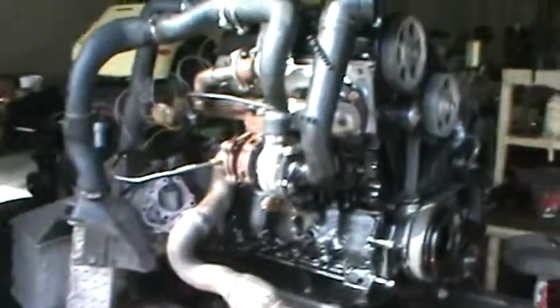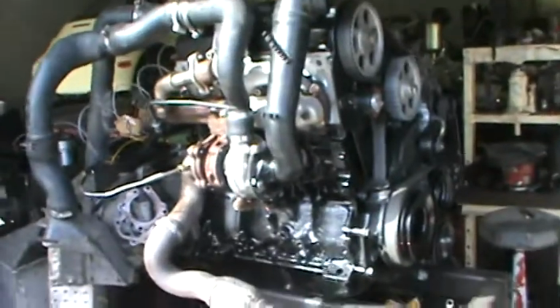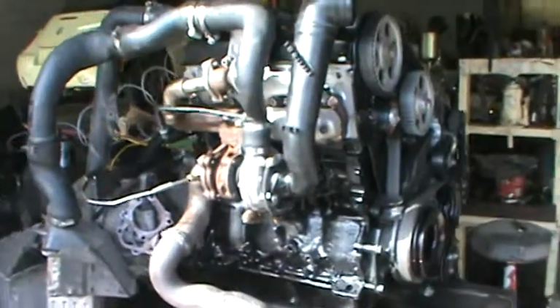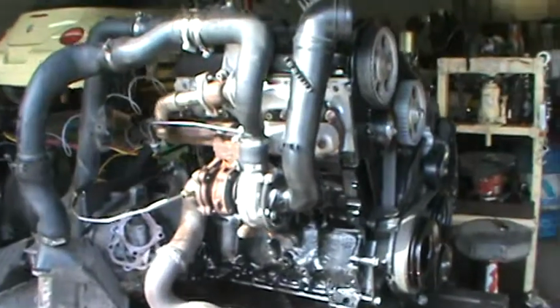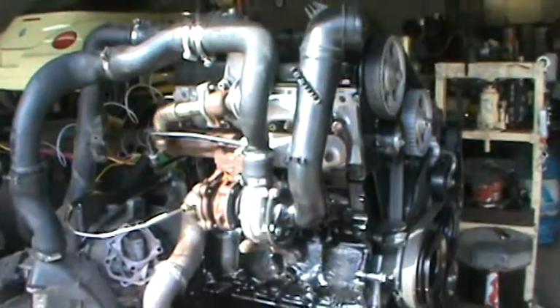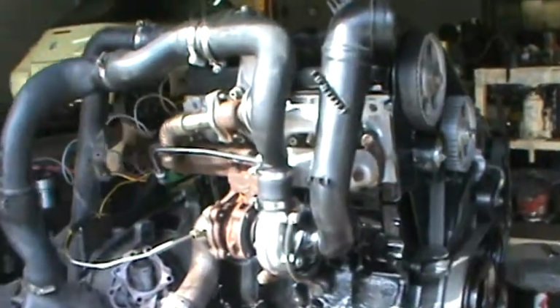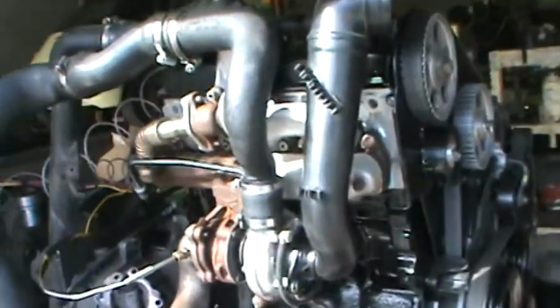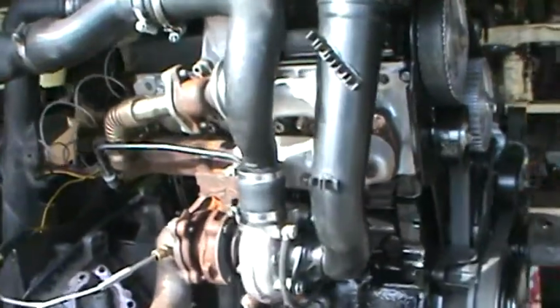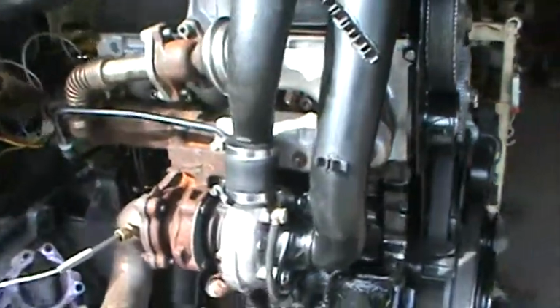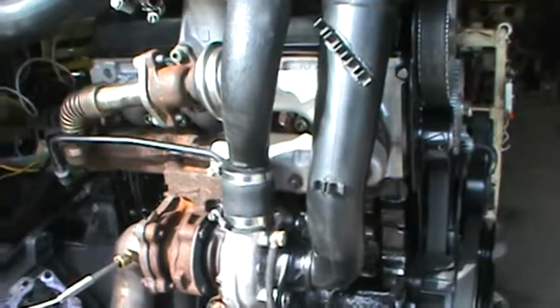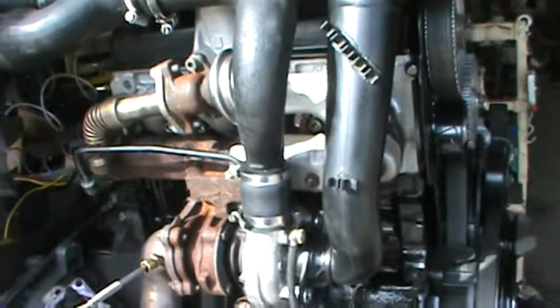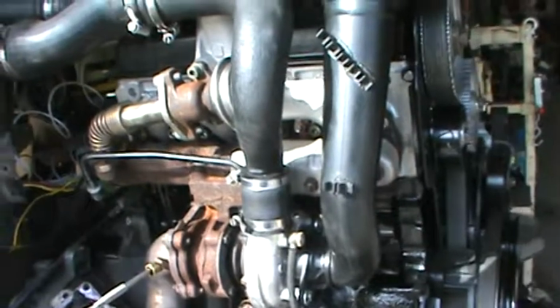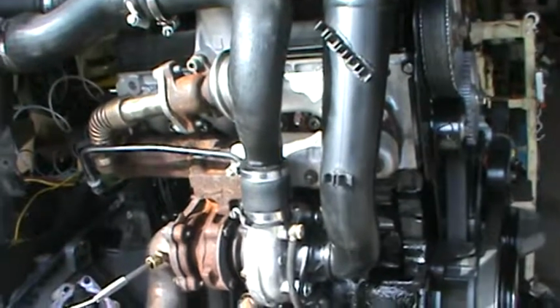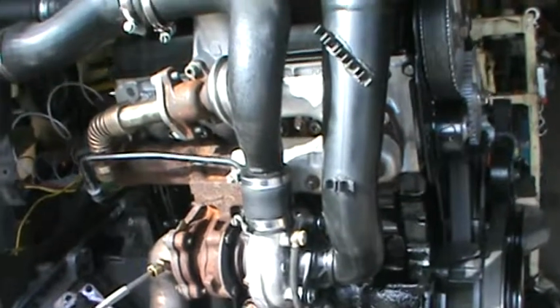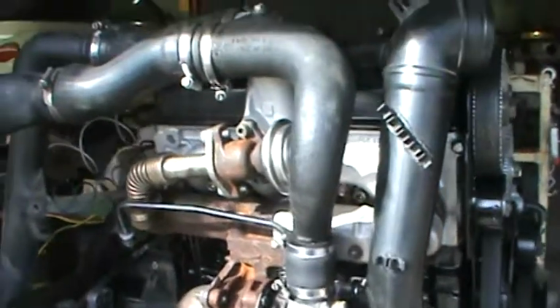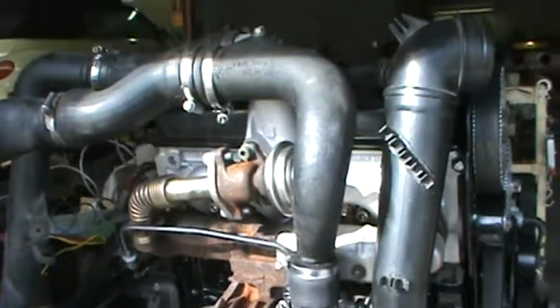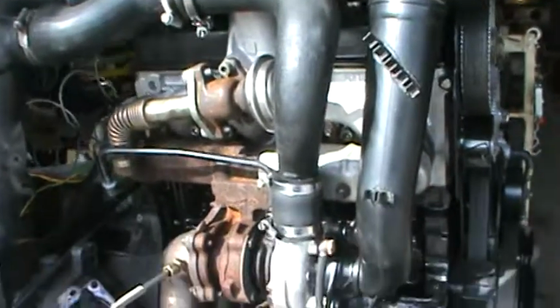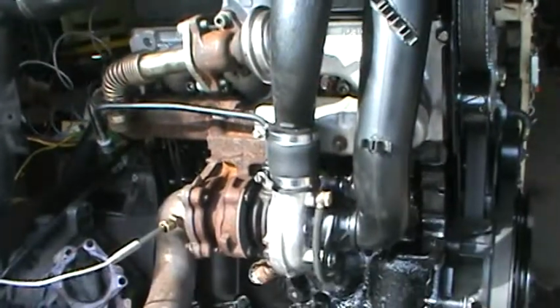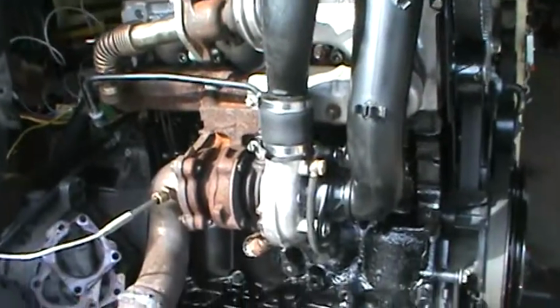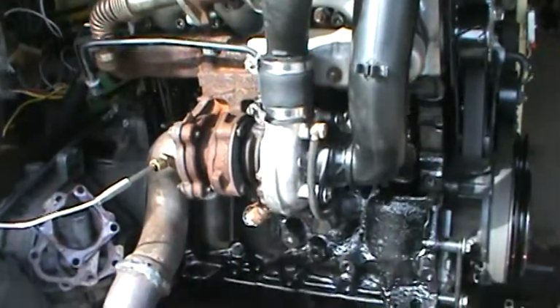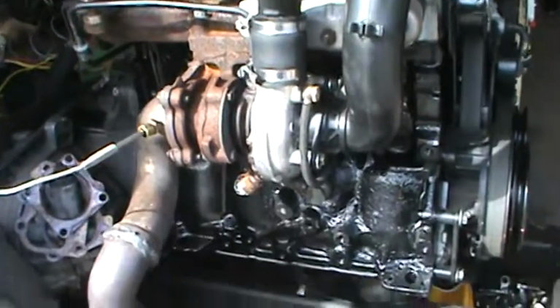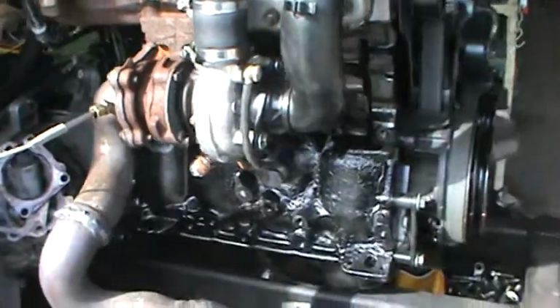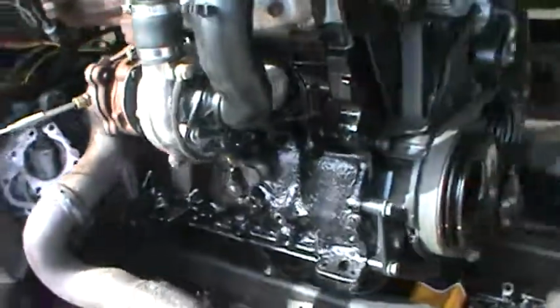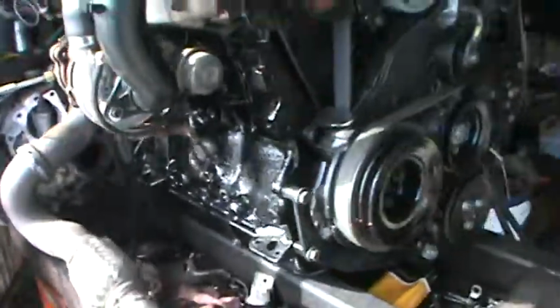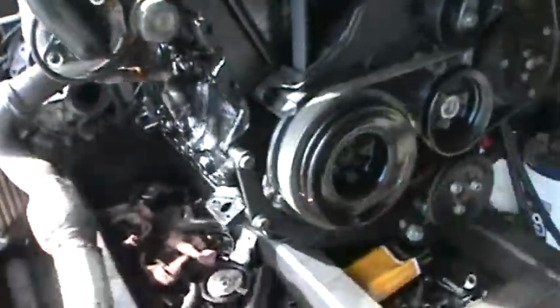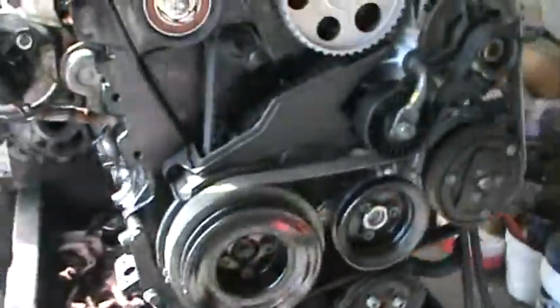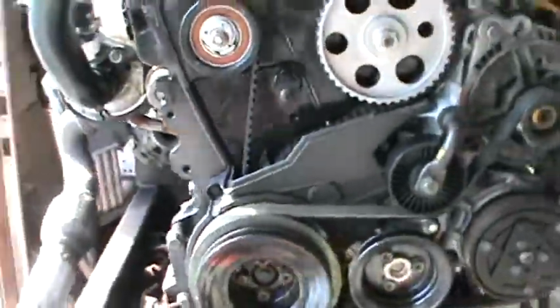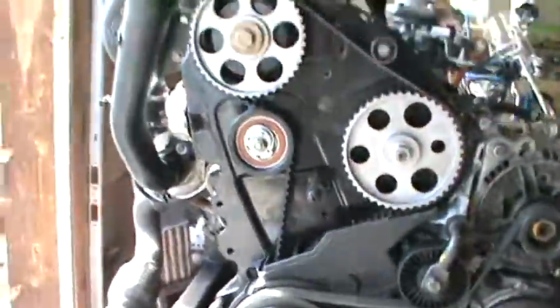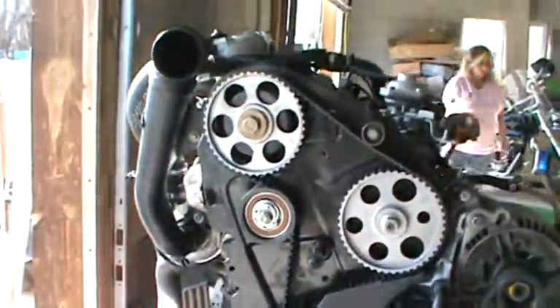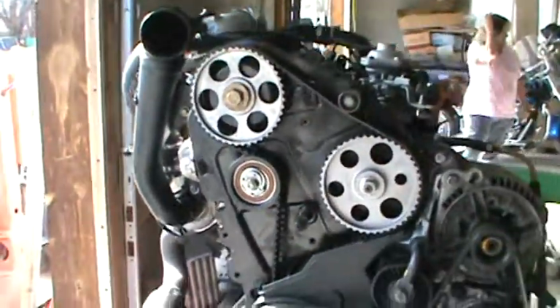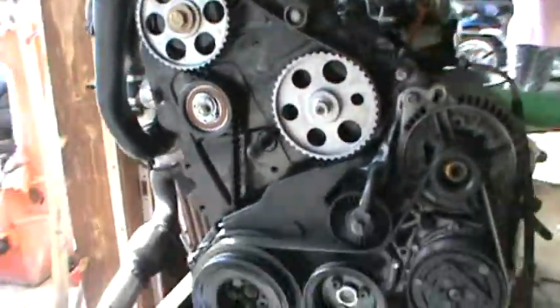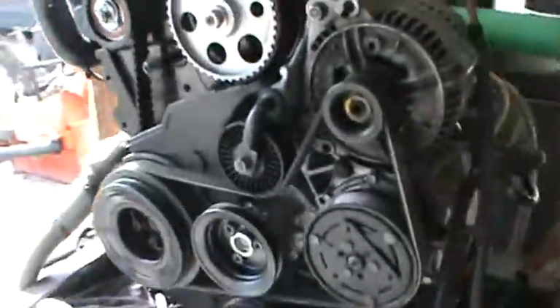Here we have the MTDI 1.9 for Ollie. You can see the motor is all reconditioned — it is a recon. Everything is cleaned up, very, very good shape. Looks nice.